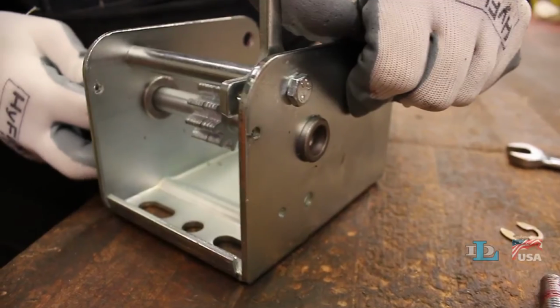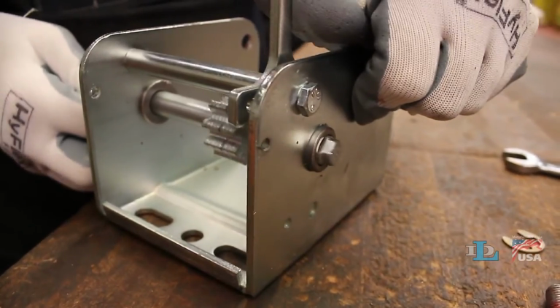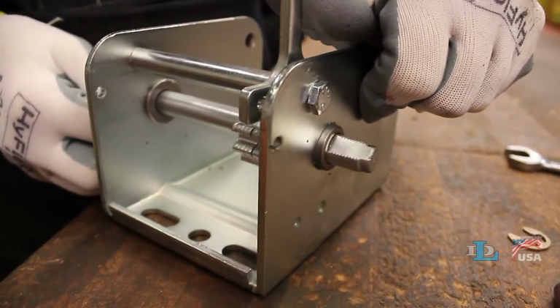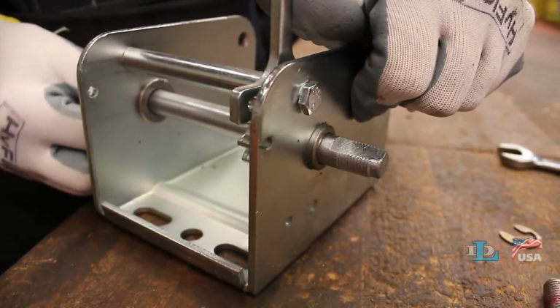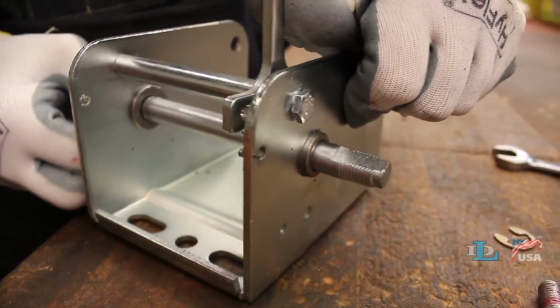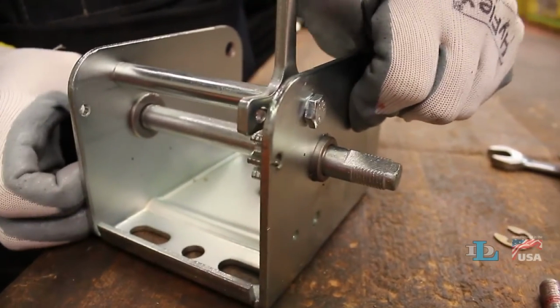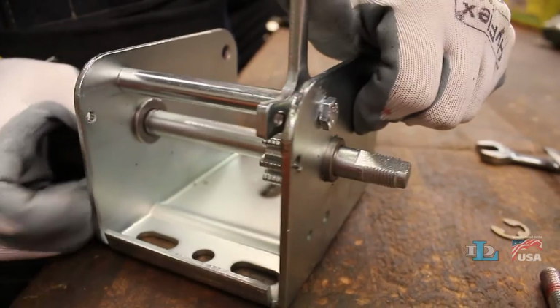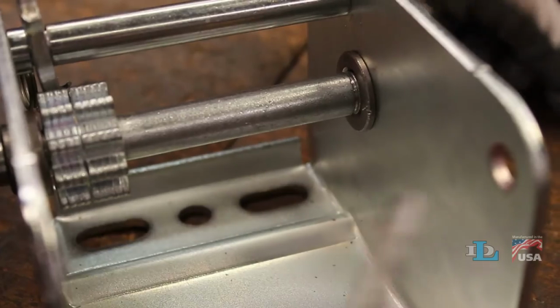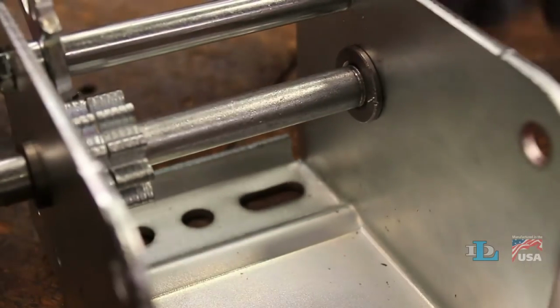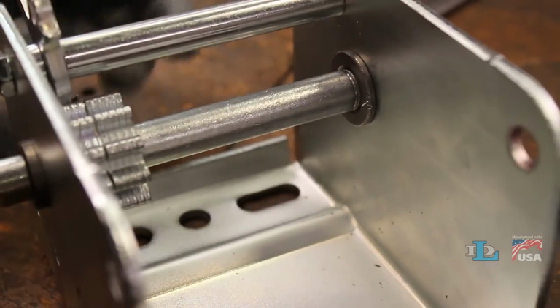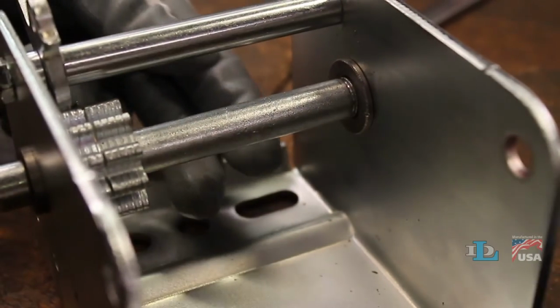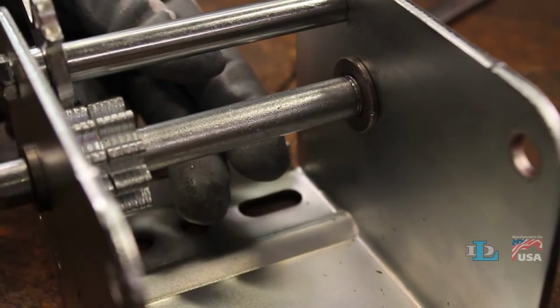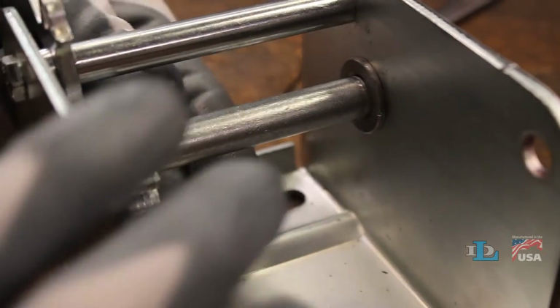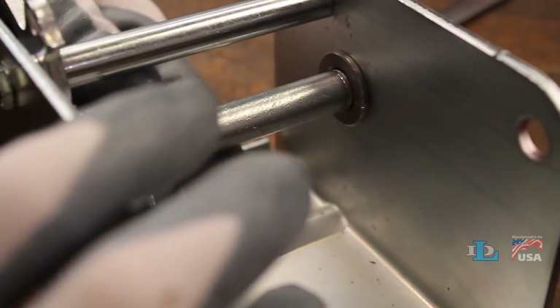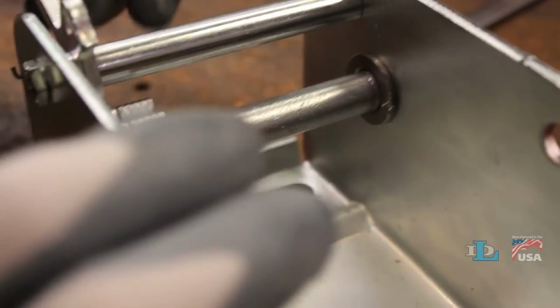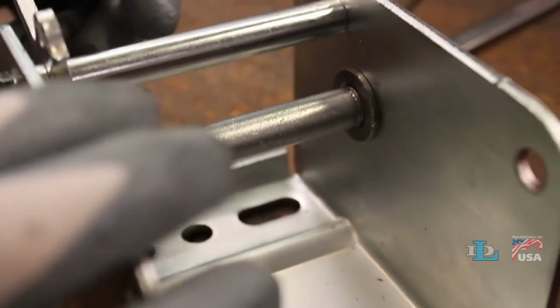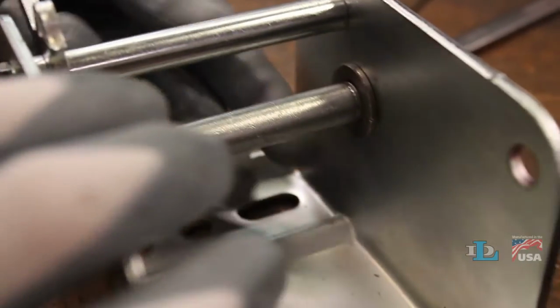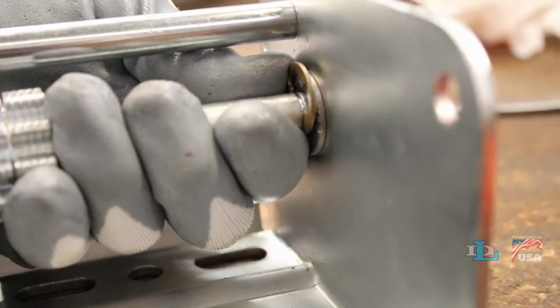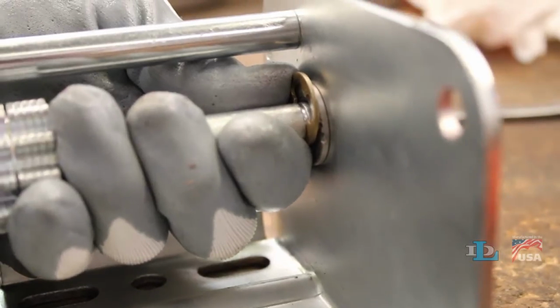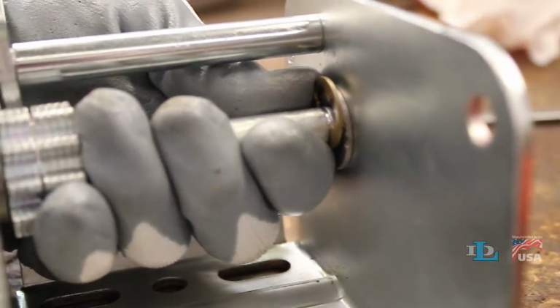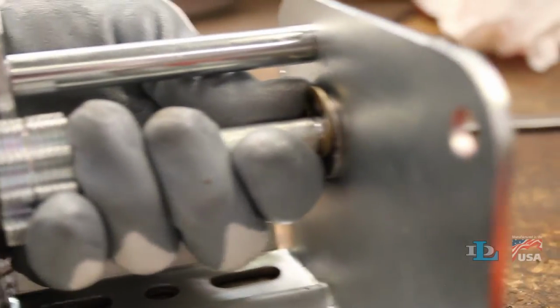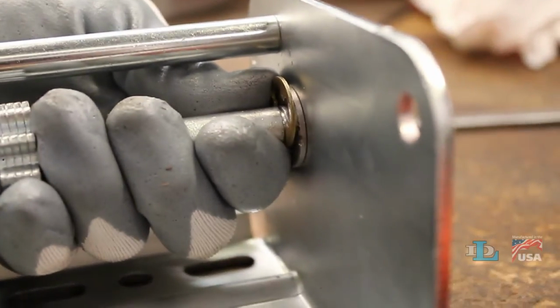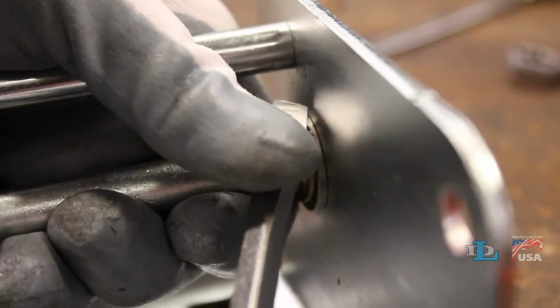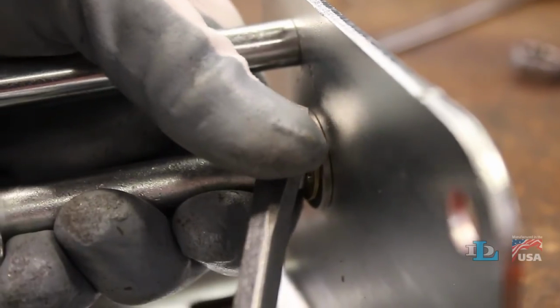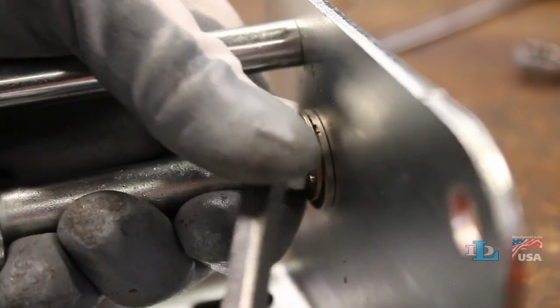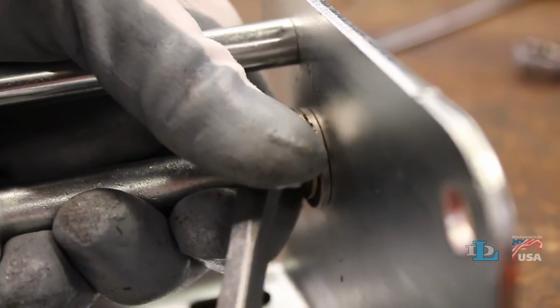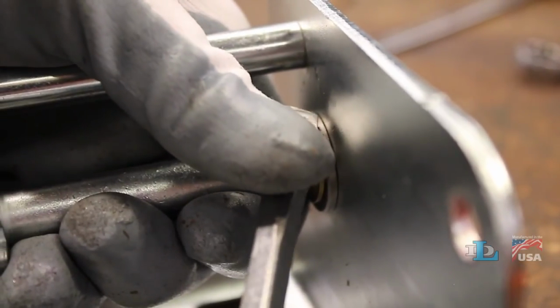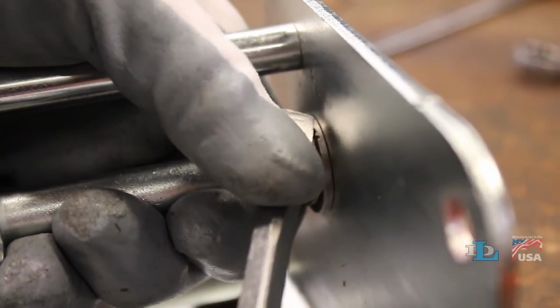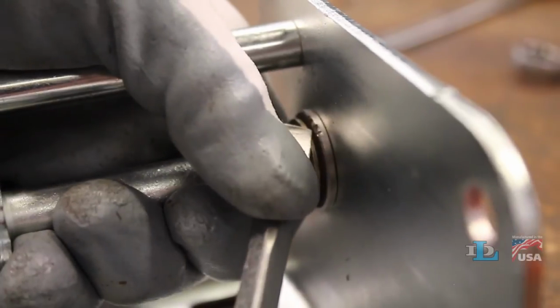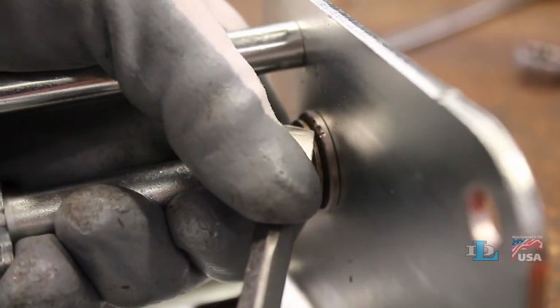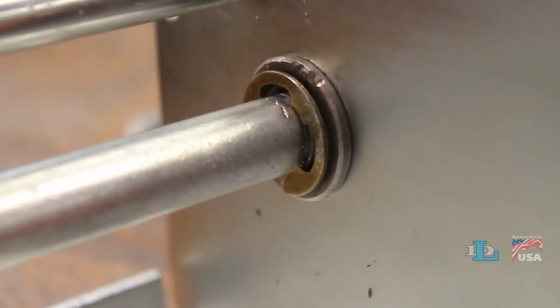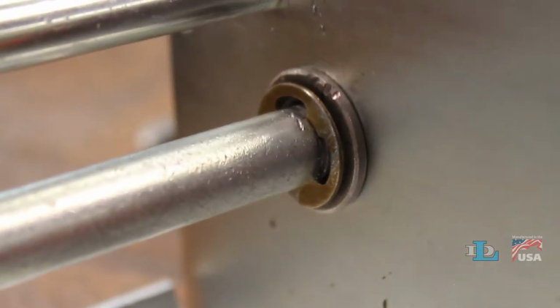Push the driveshaft all the way against the winch's base so the groove for the e-ring is exposed on the non-gear side of it. Set the e-ring into the groove, then use your flat head screwdriver to push it until it snaps all the way in place.